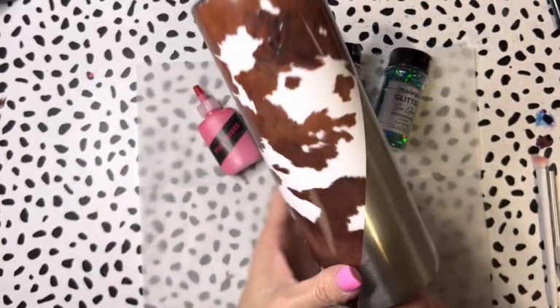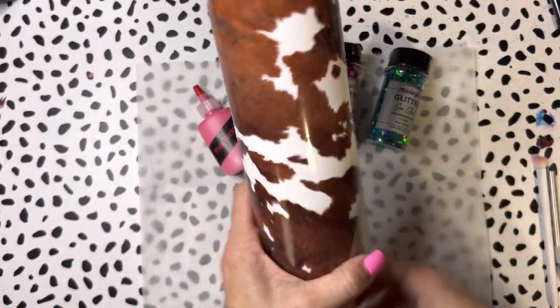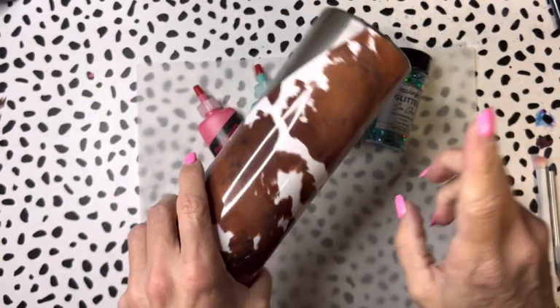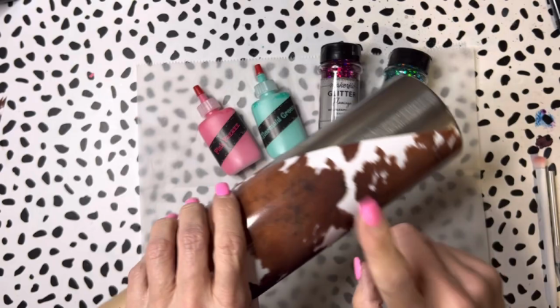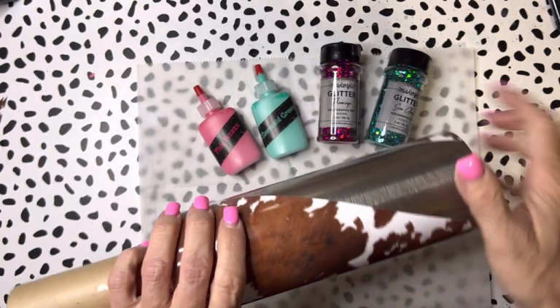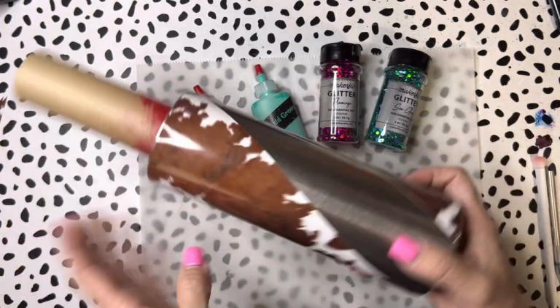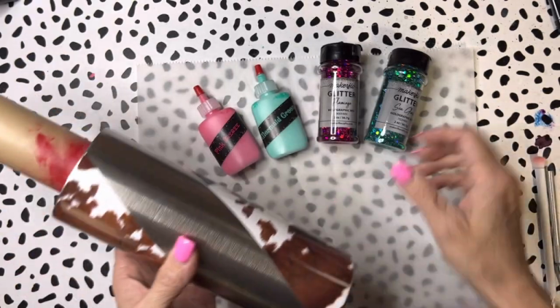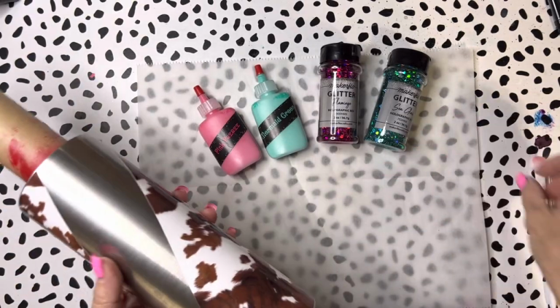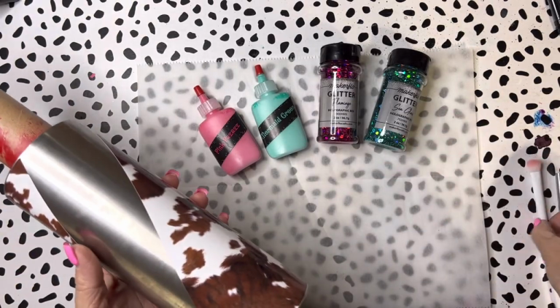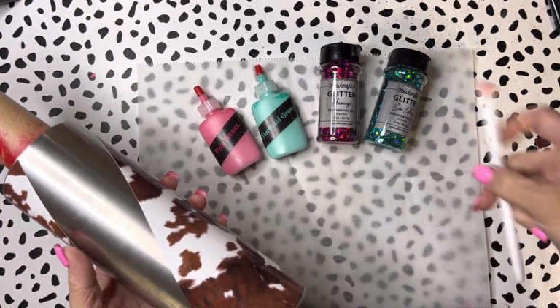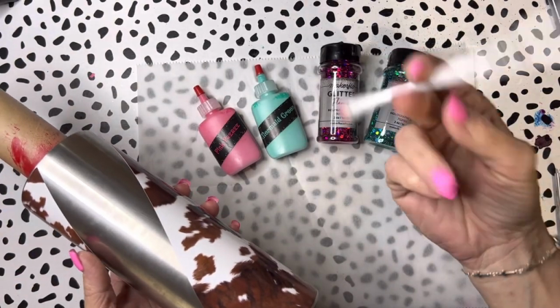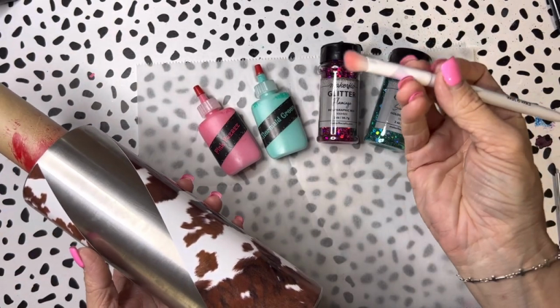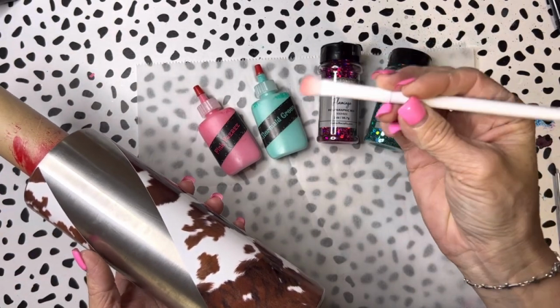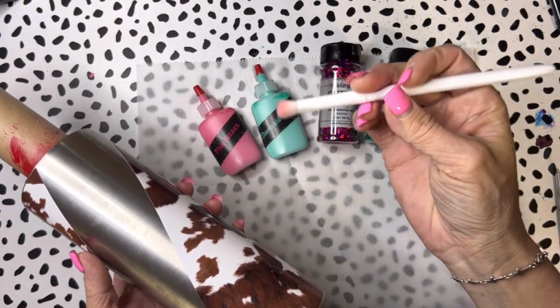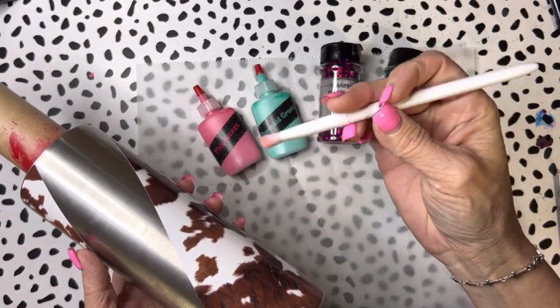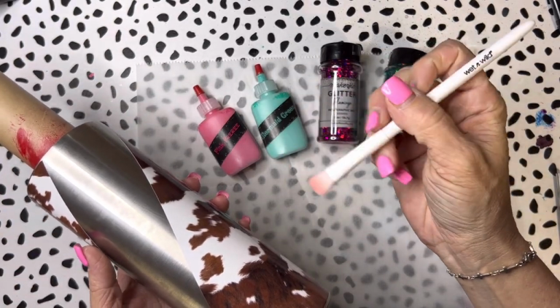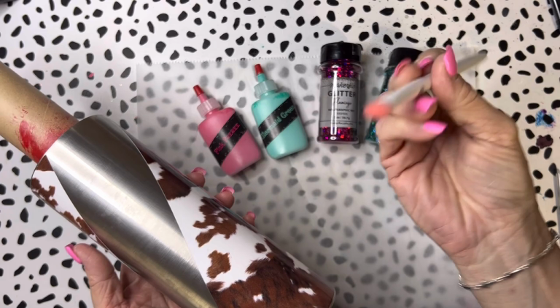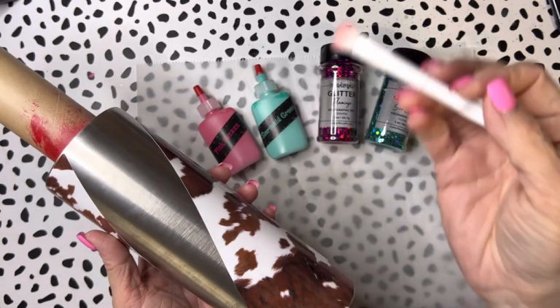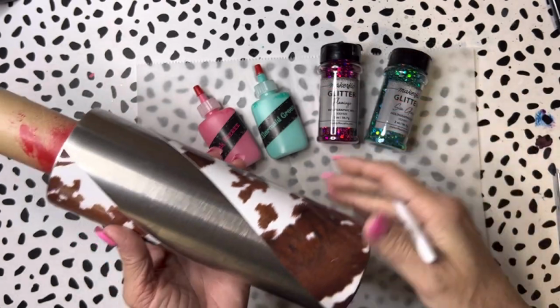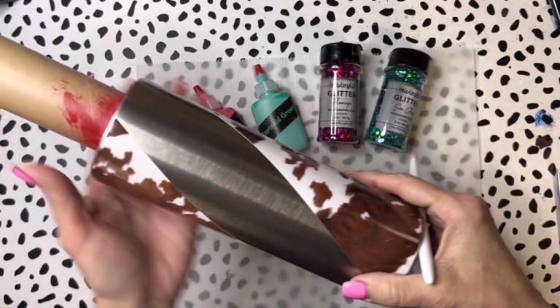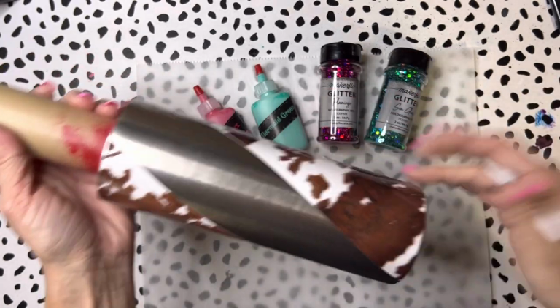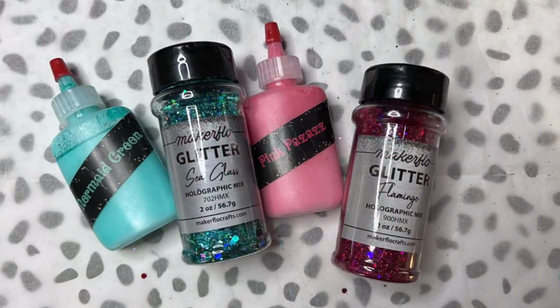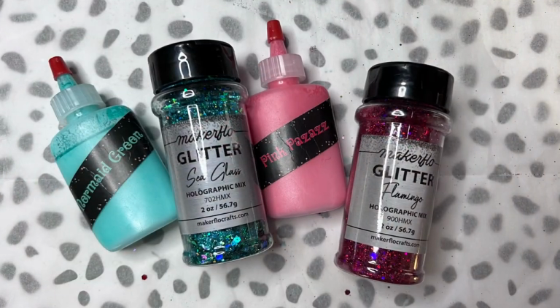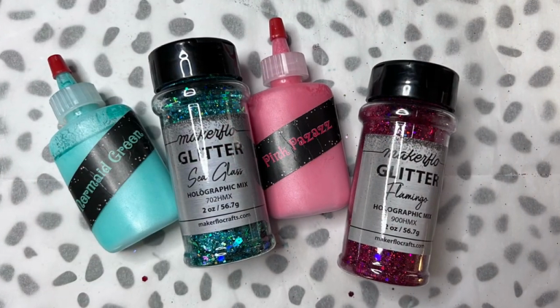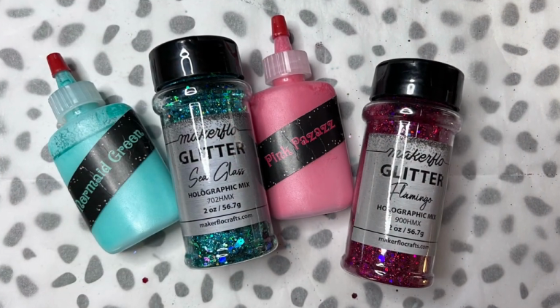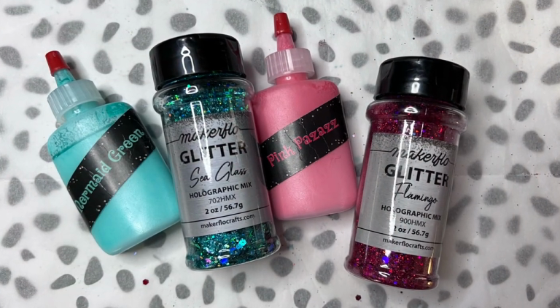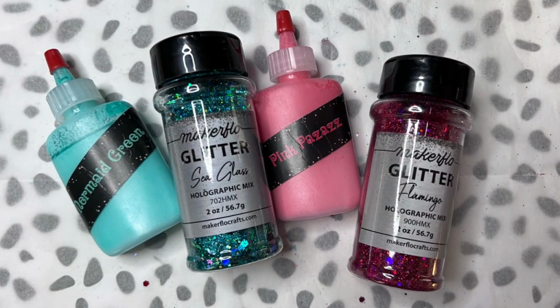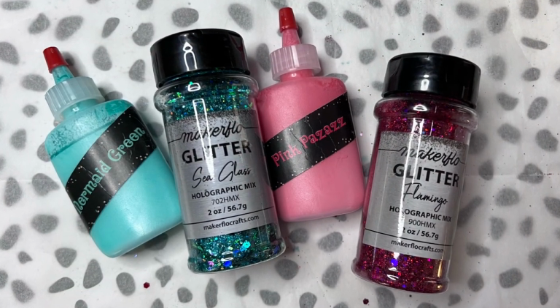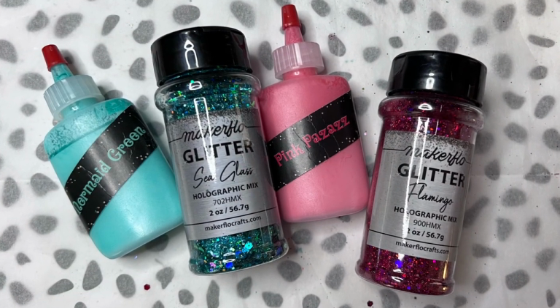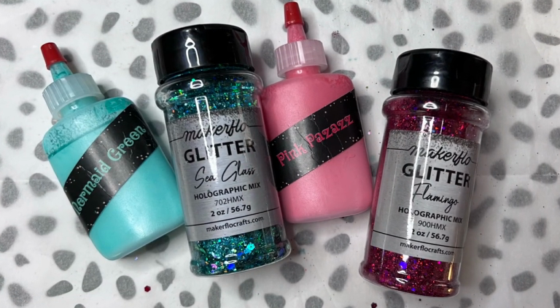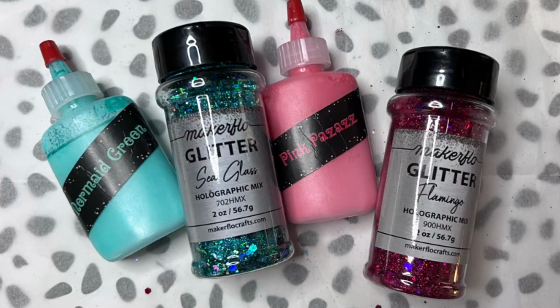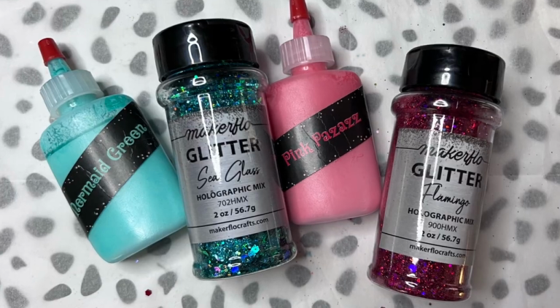Now I'm just gonna move on. I'm gonna use this Dollar Store brush - it's a wet and wild brush from Dollar Tree - and these are the glitters and Flippin Awesome Paints that I'm gonna be using on this tumbler.